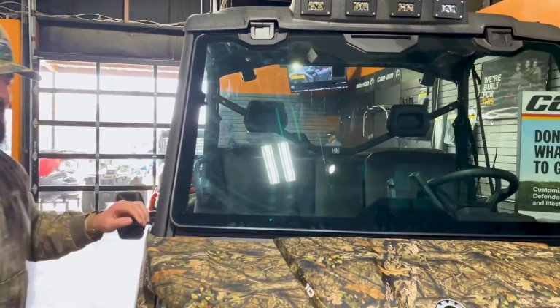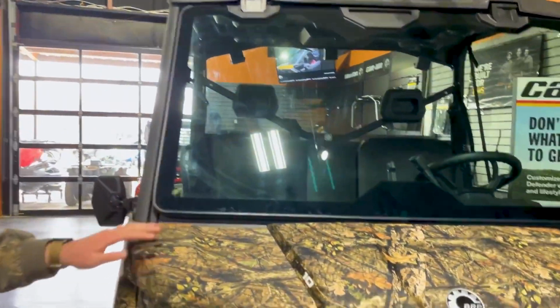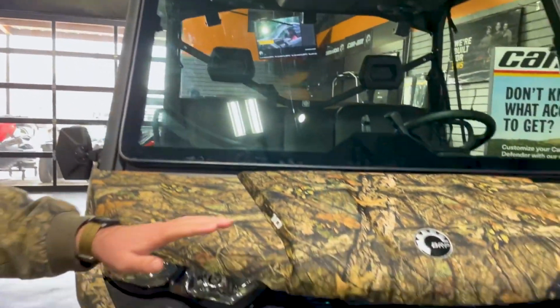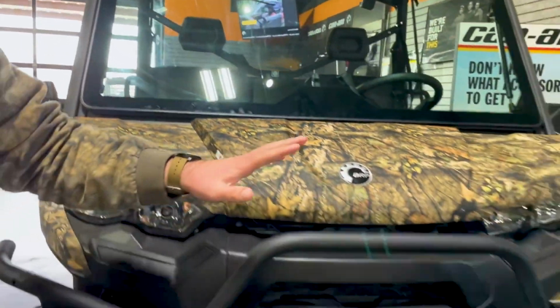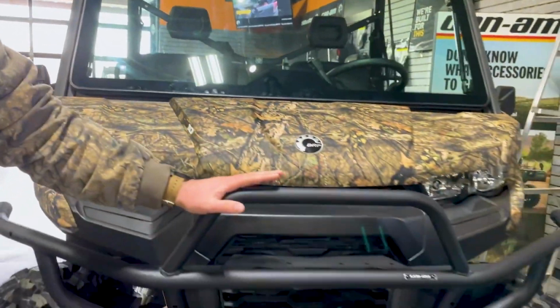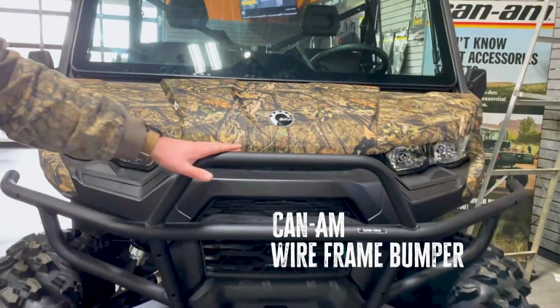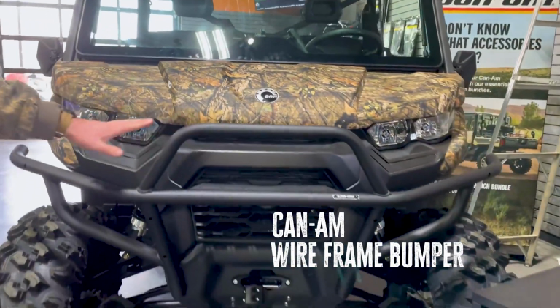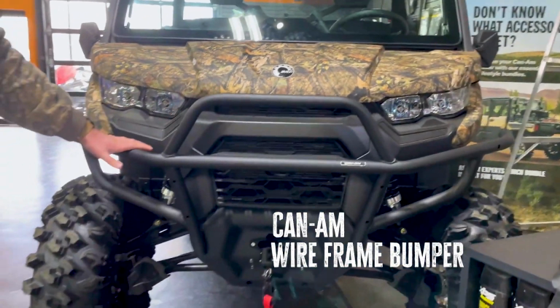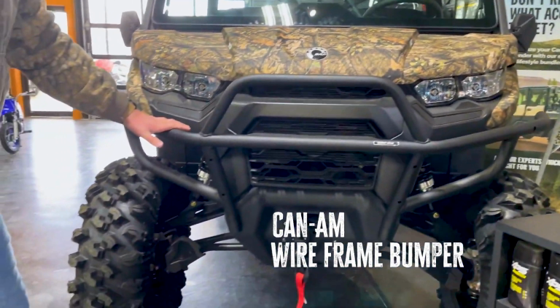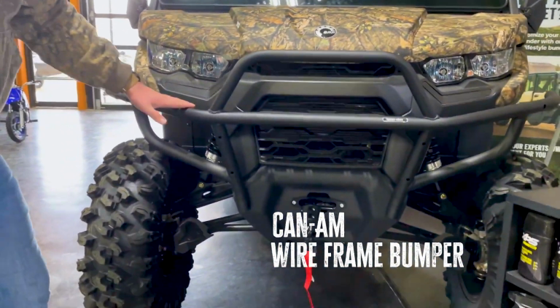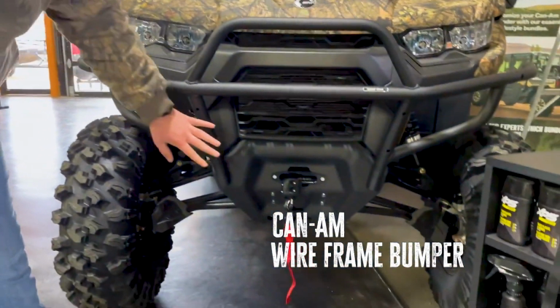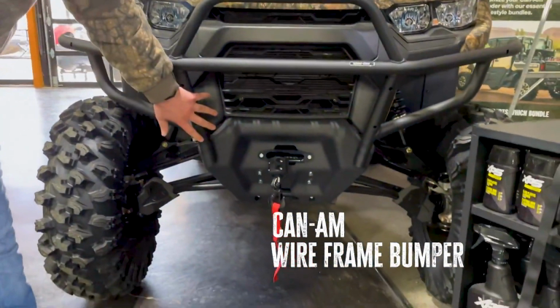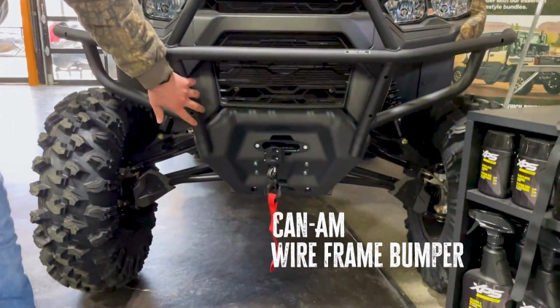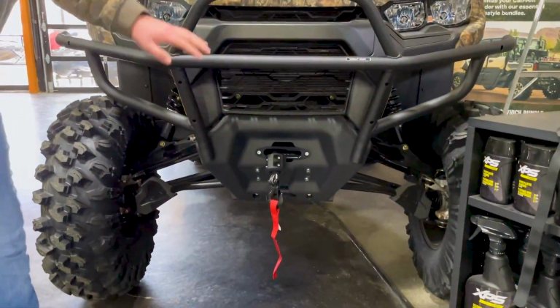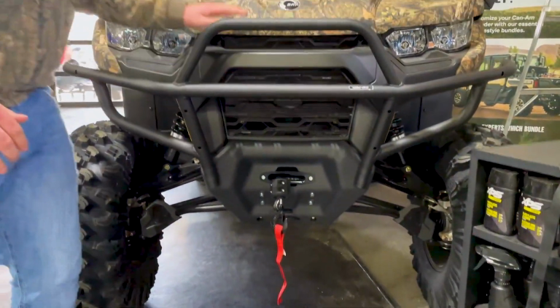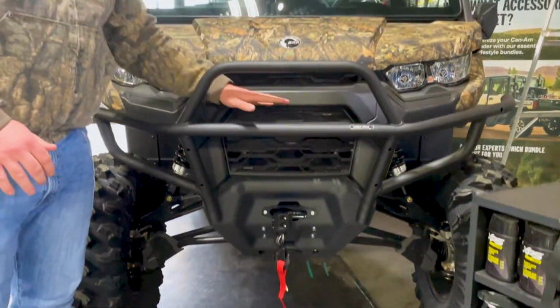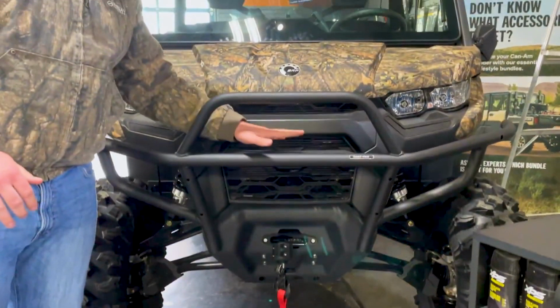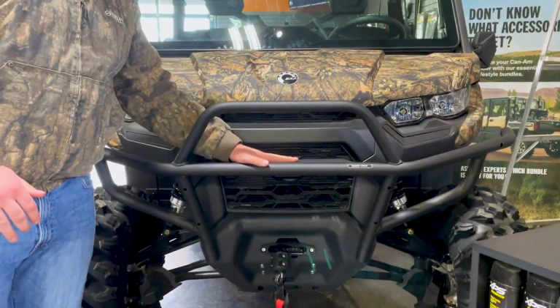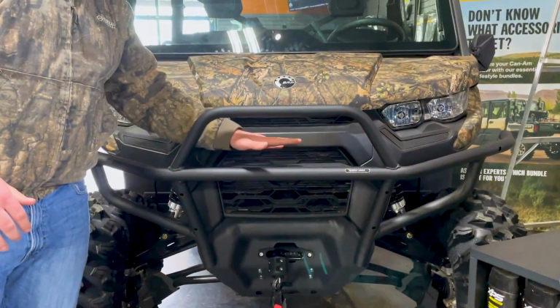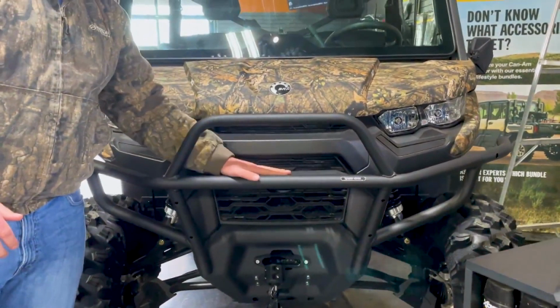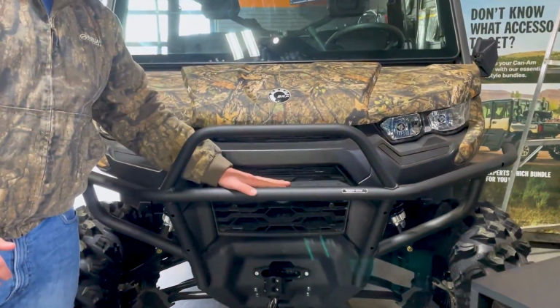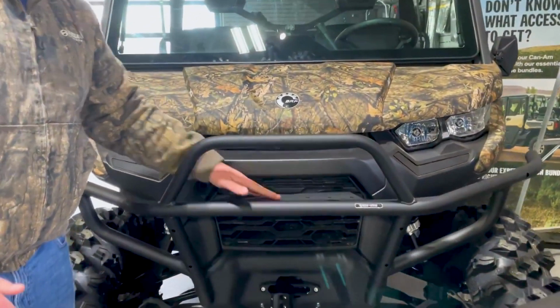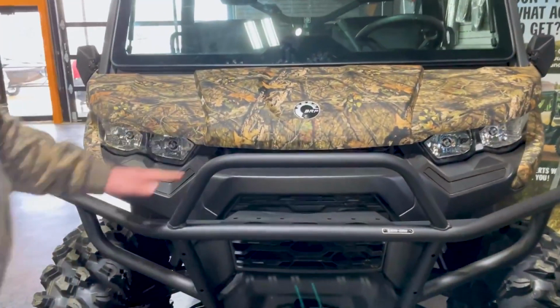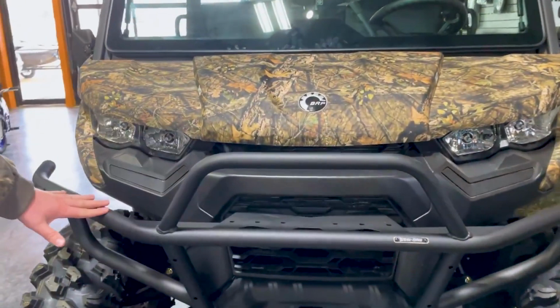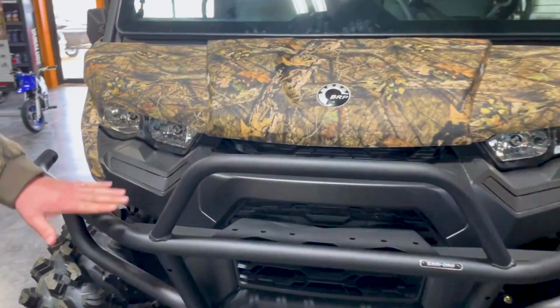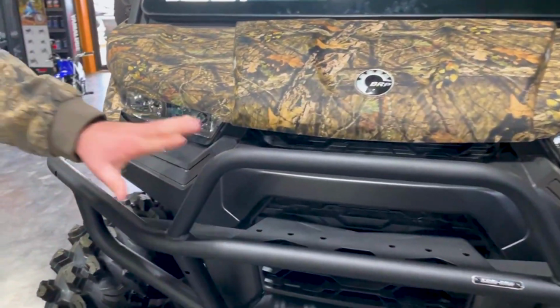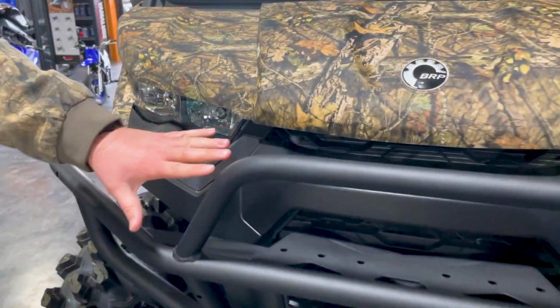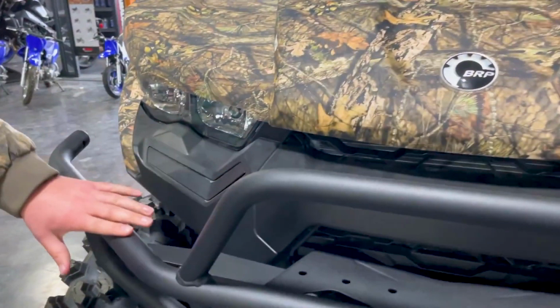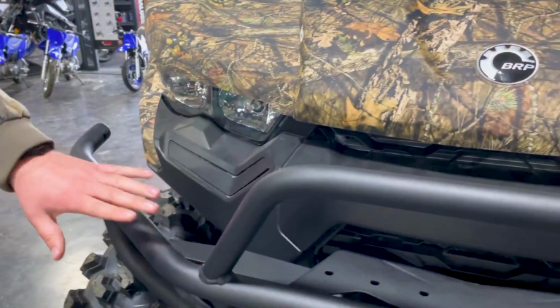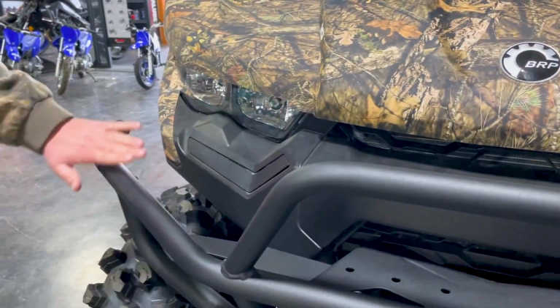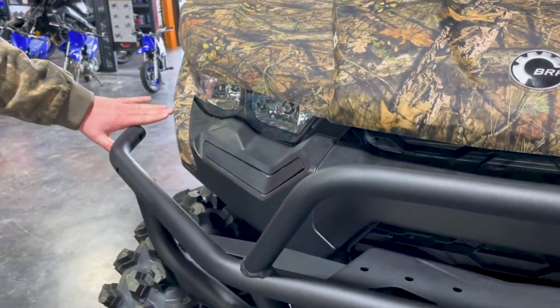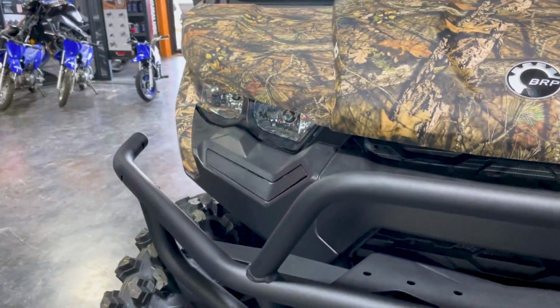The next is Can-Am's bumper. This is a wire frame bumper with very solid mounting. You can mount an external winch up here and/or light bars in here, and it gives you added protection over the standard edition bumper, covering your plastics.